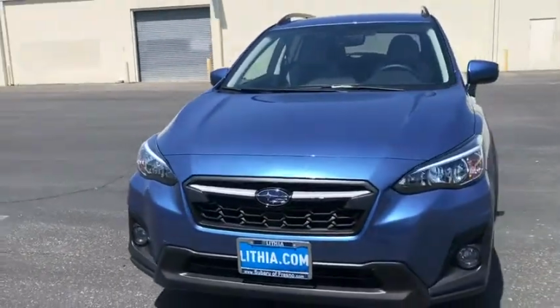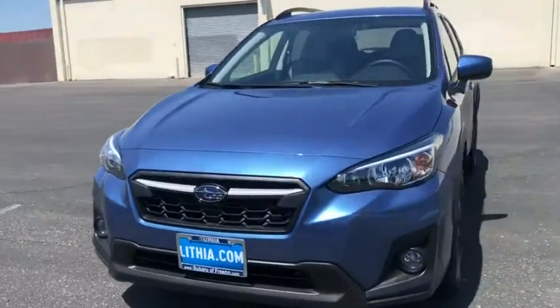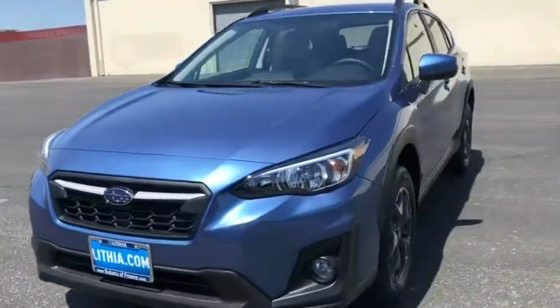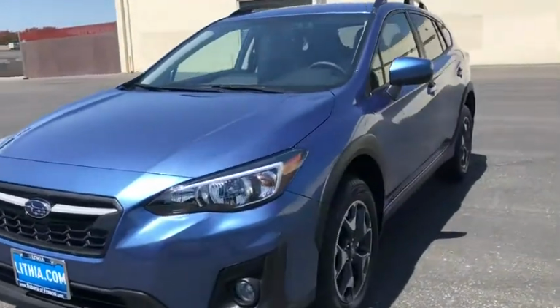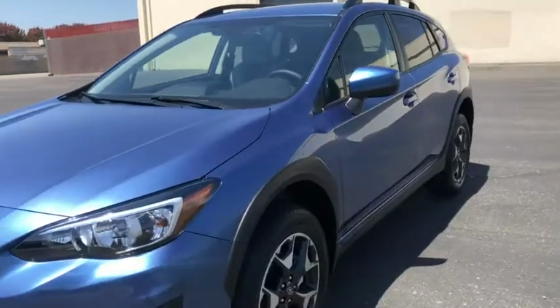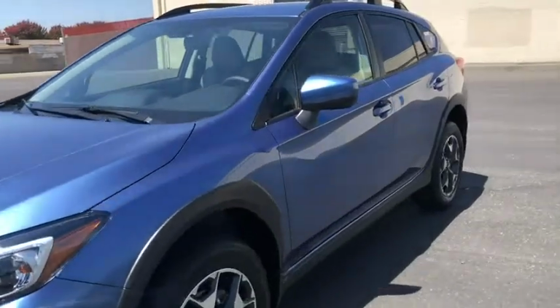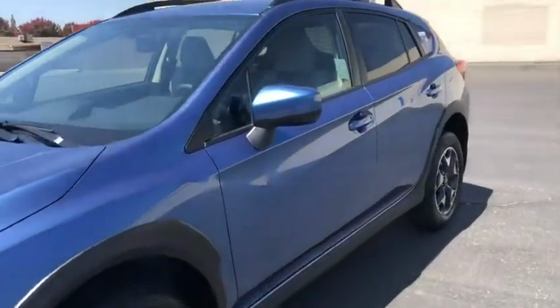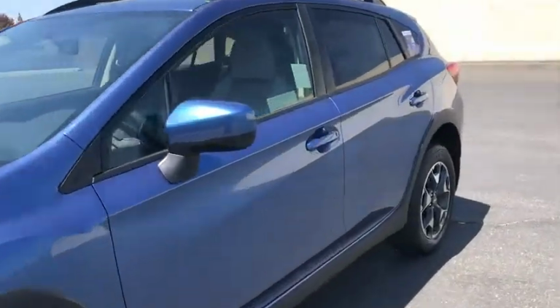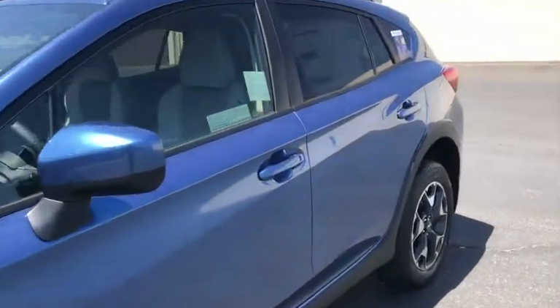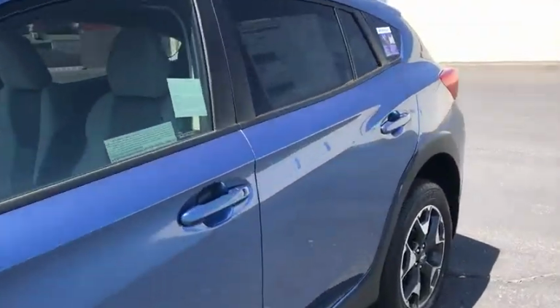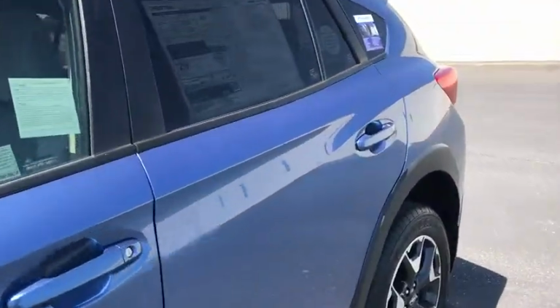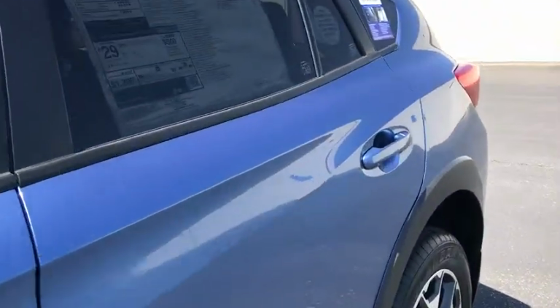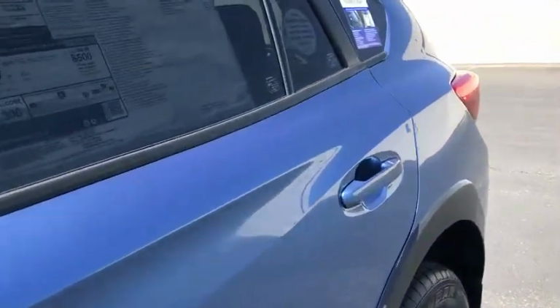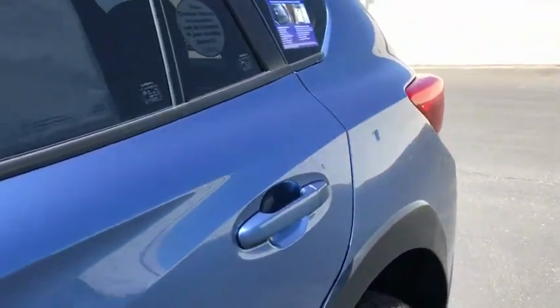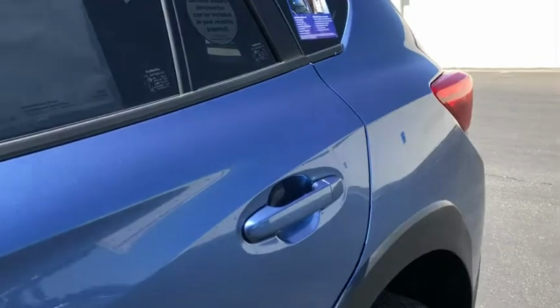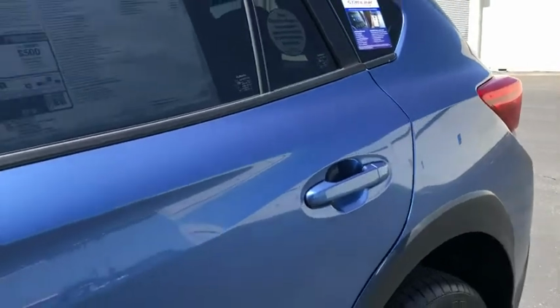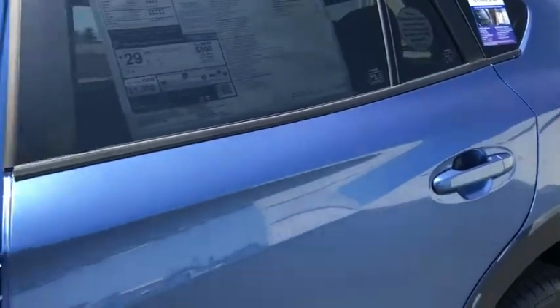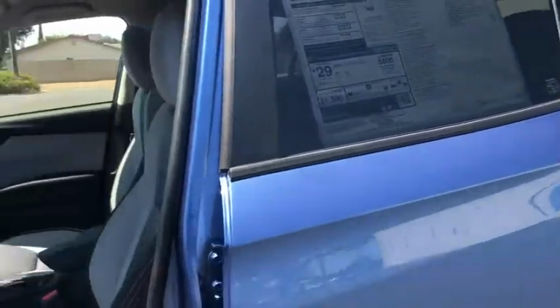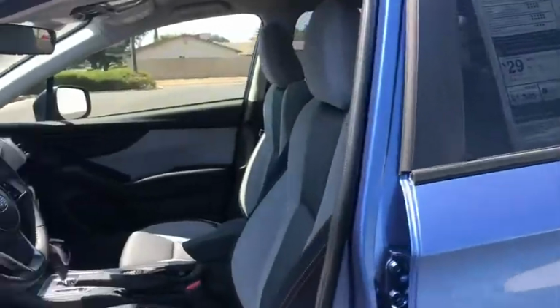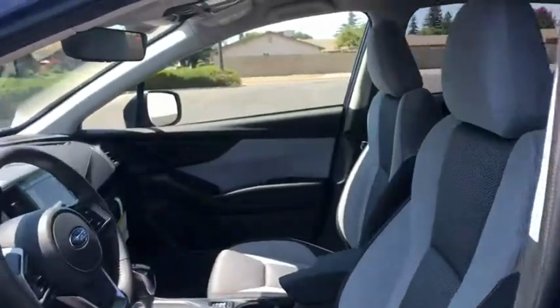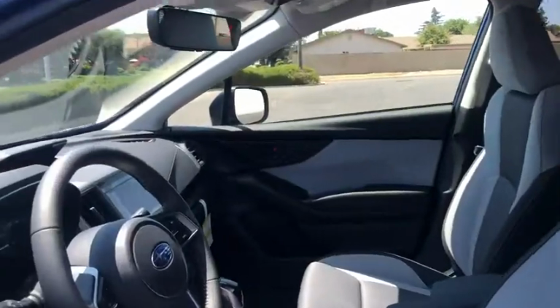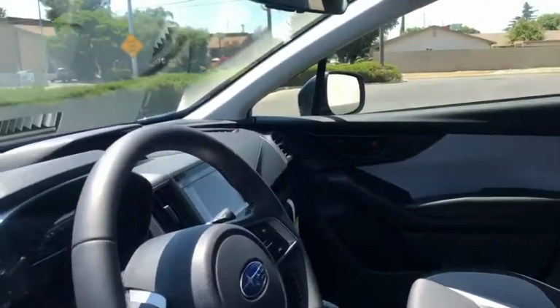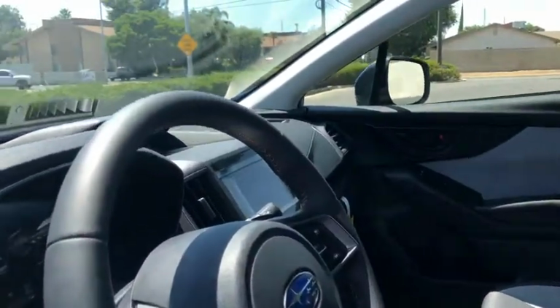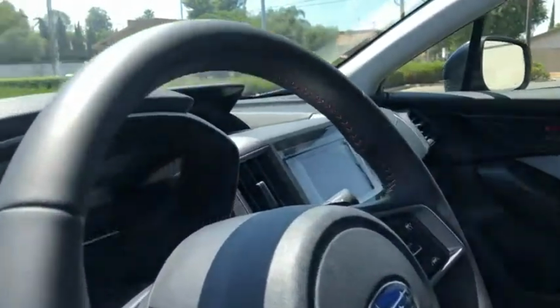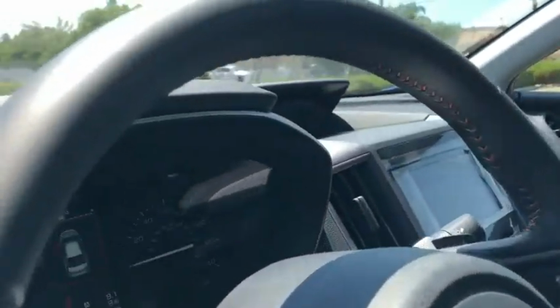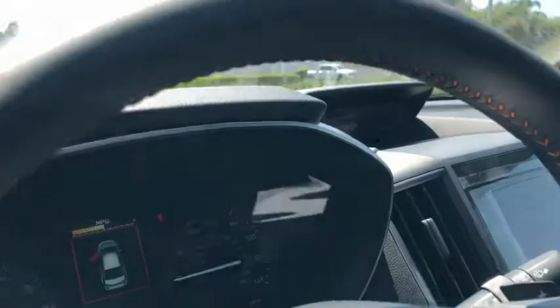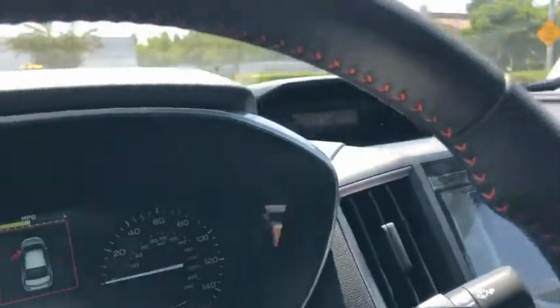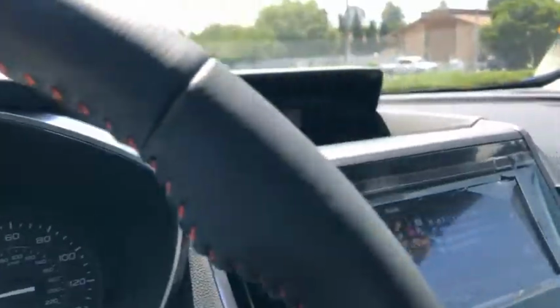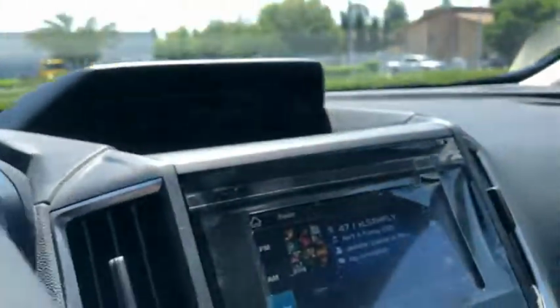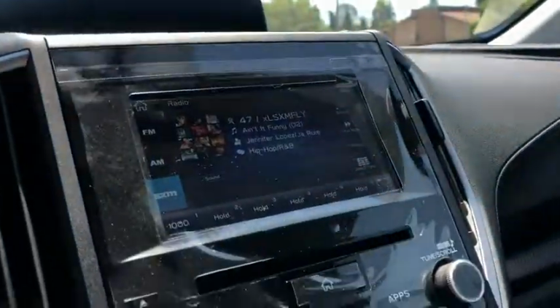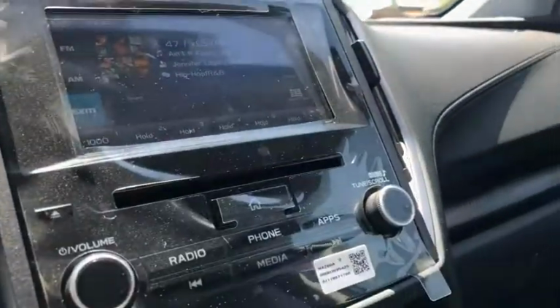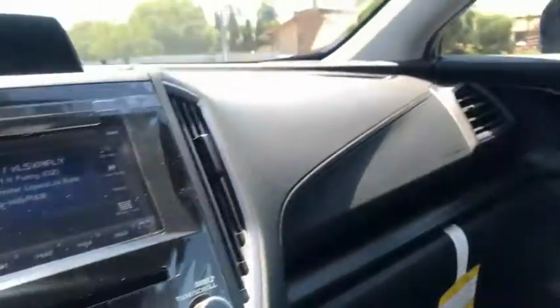Here are some of this vehicle's great options: all-wheel drive, backup camera, keyless entry, leather-wrapped steering wheel, power steering, adjustable steering wheel, cruise control, four-wheel disc brakes, aluminum wheels, front floor mat, ABS four-wheel.